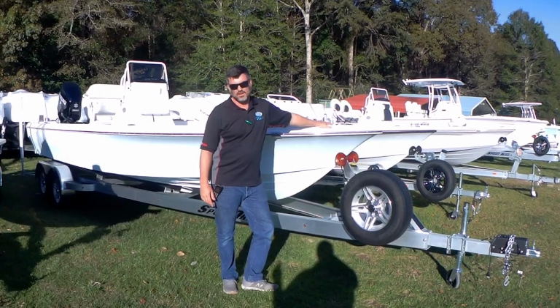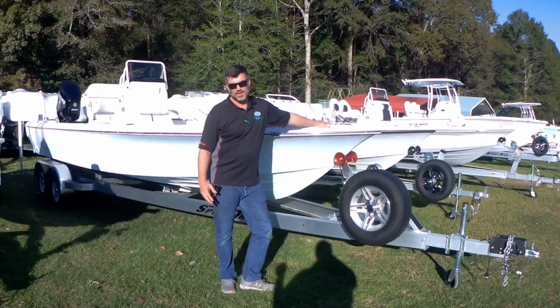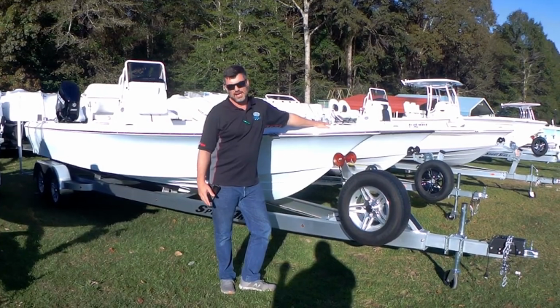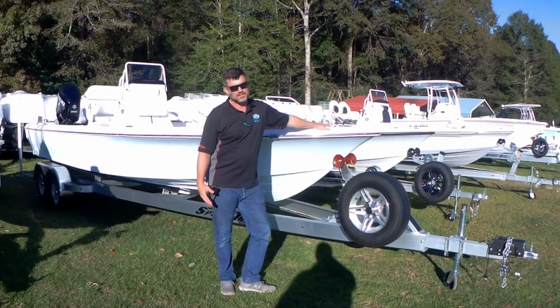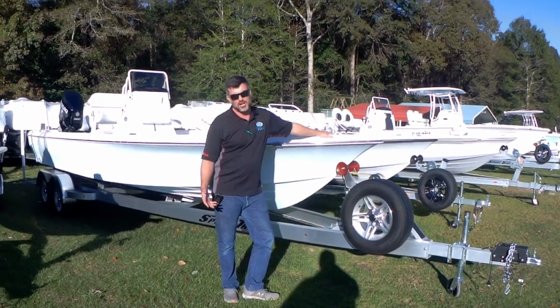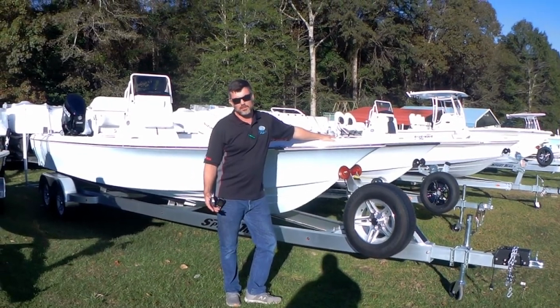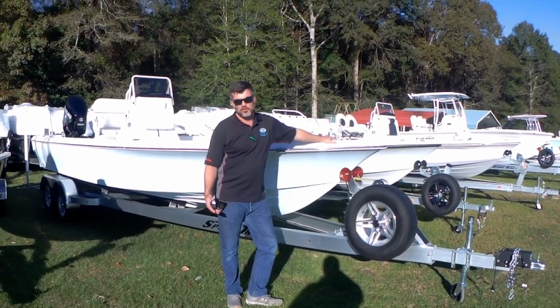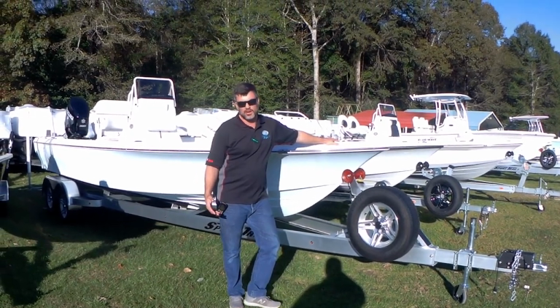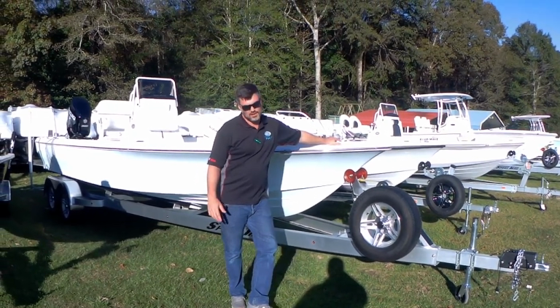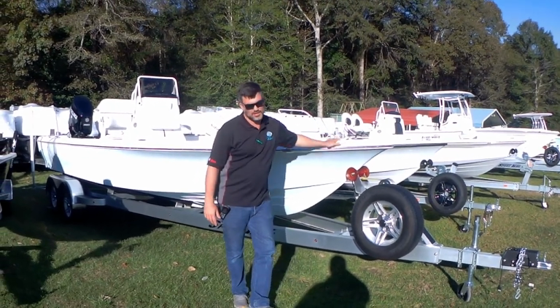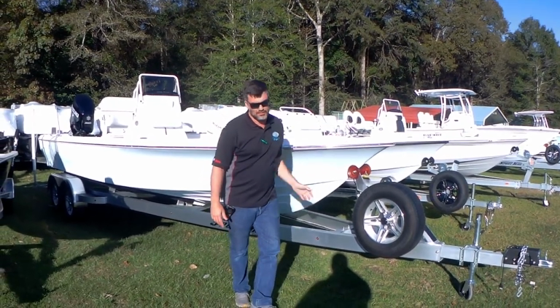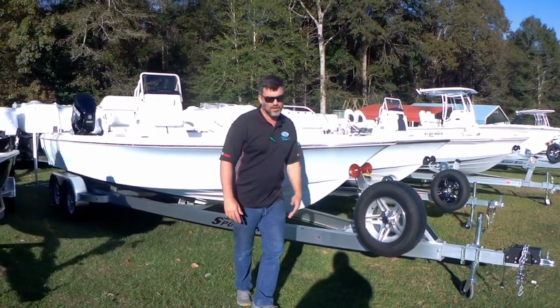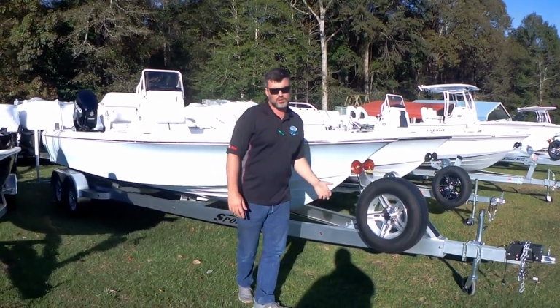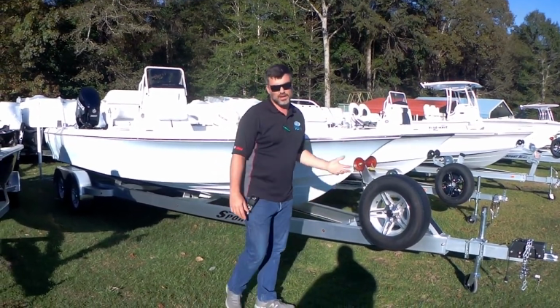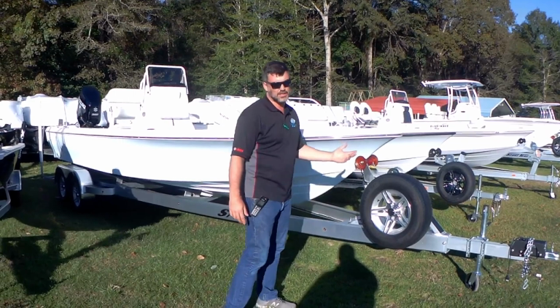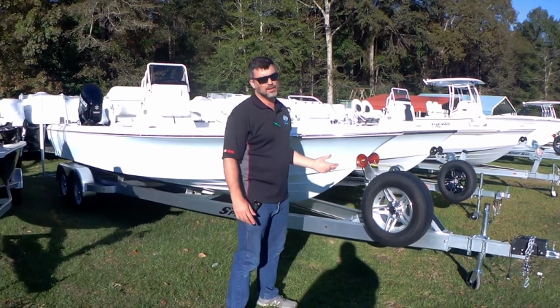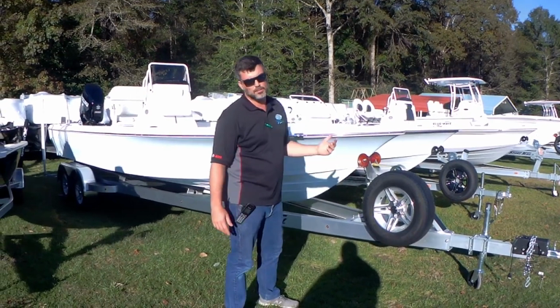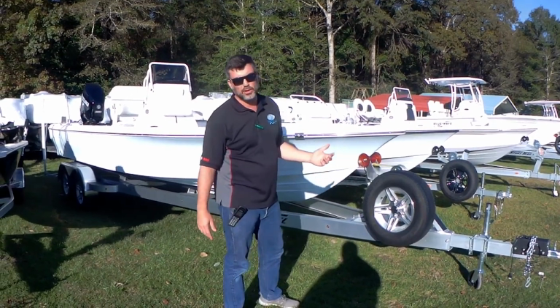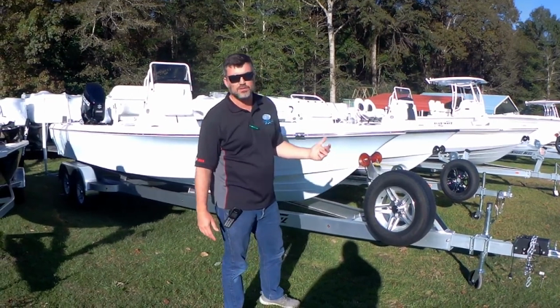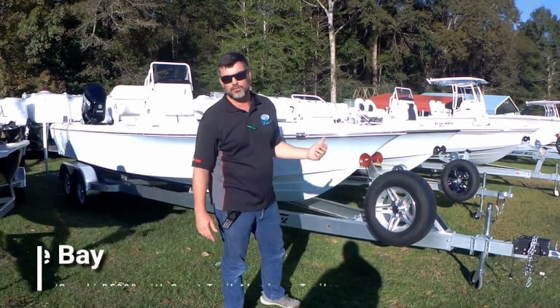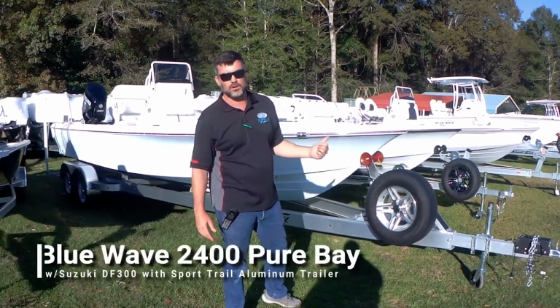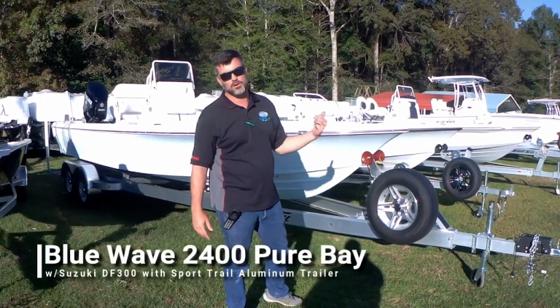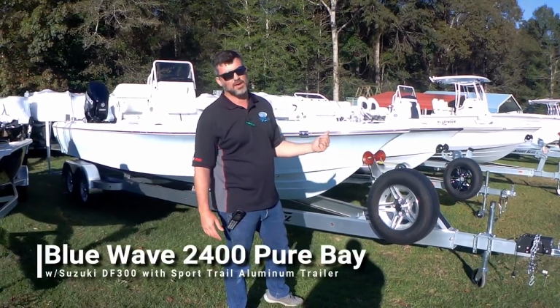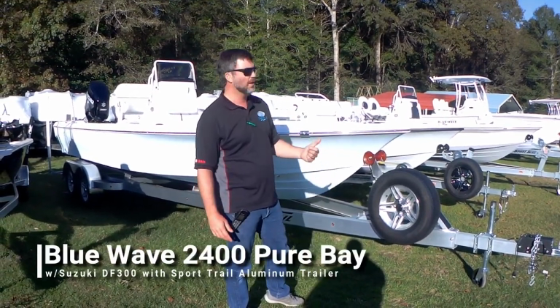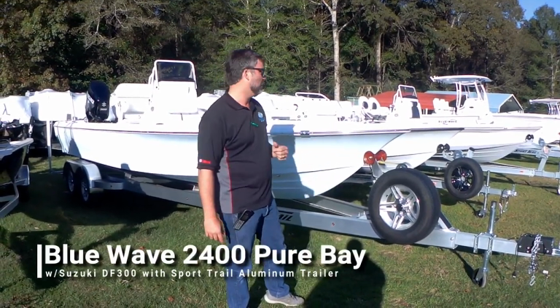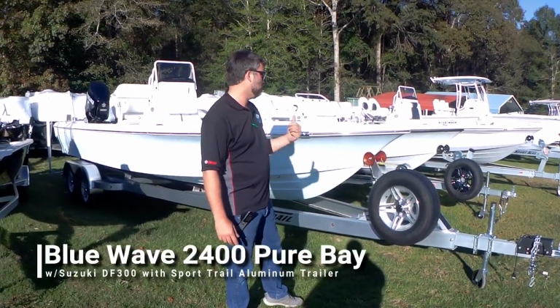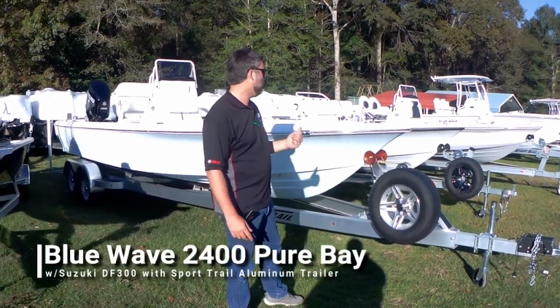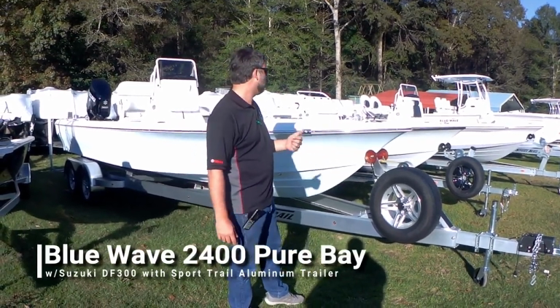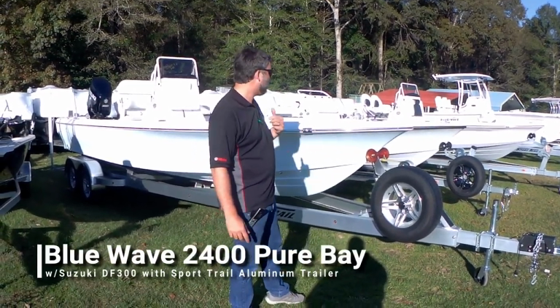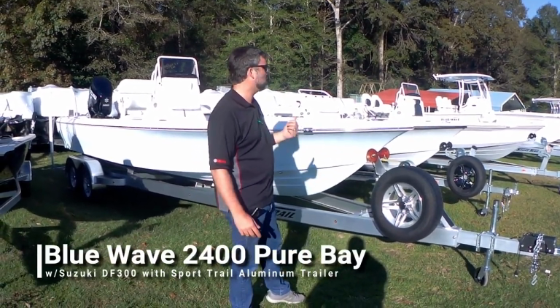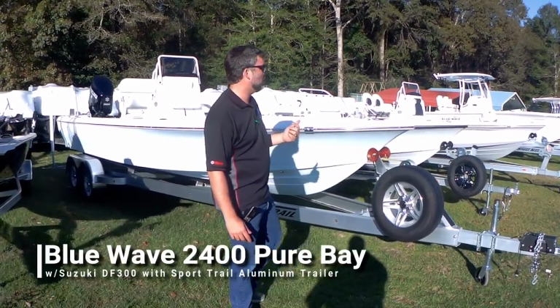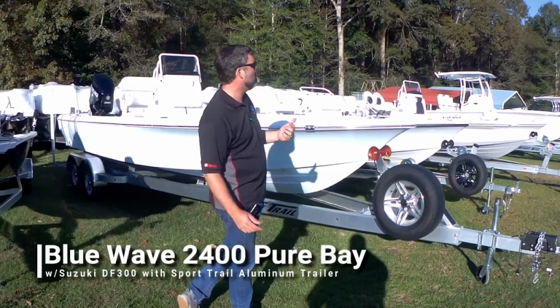Hey guys, this is John from Elton Marine, and I'm standing in front of a 2019 Blue Wave 2400 Pure Bay. This boat, we're very excited about it.